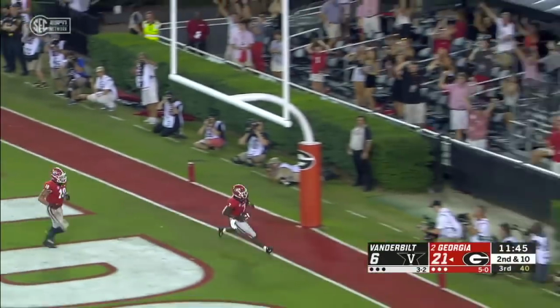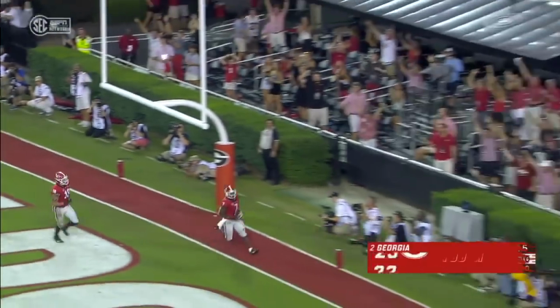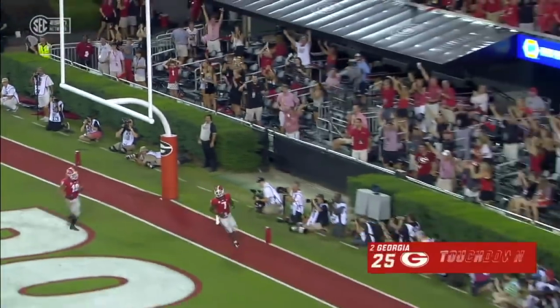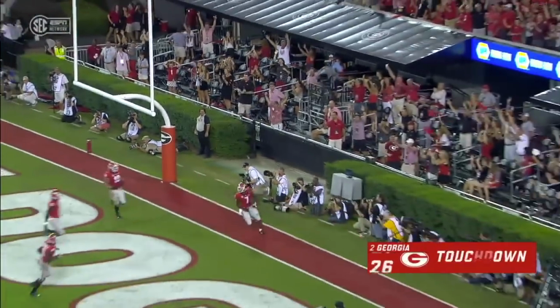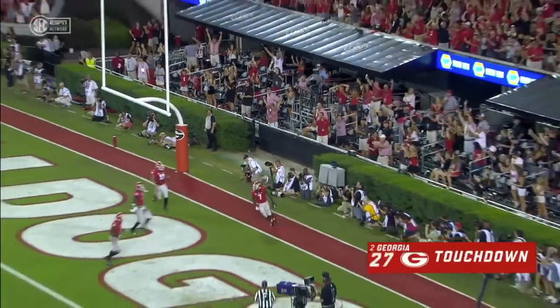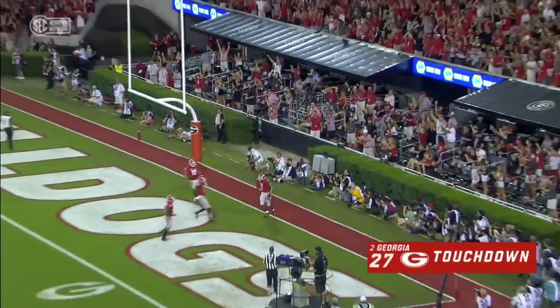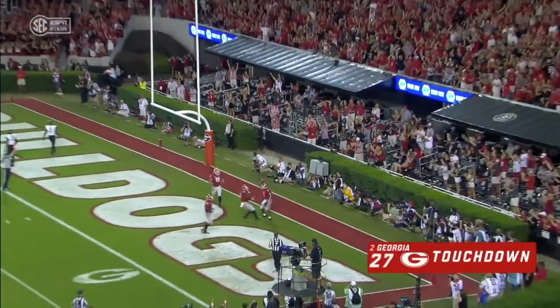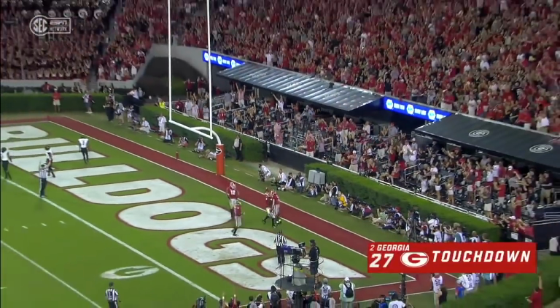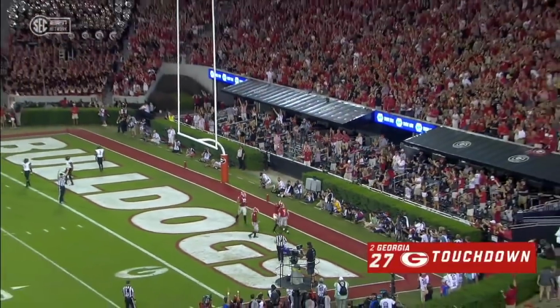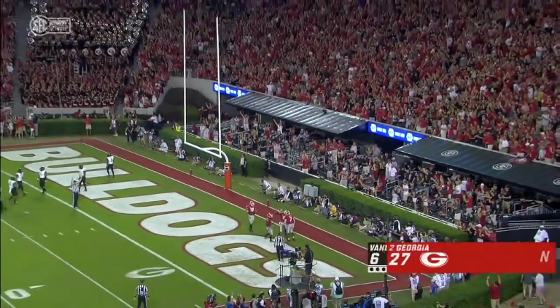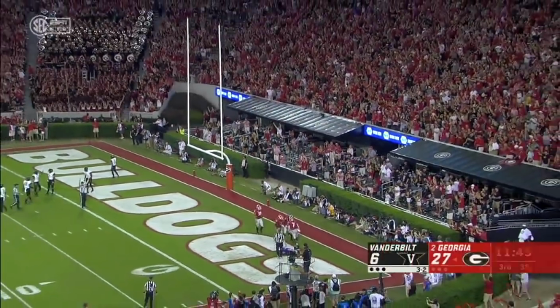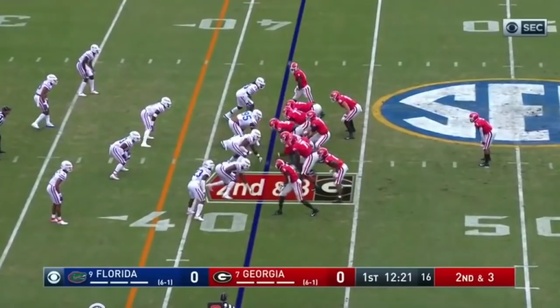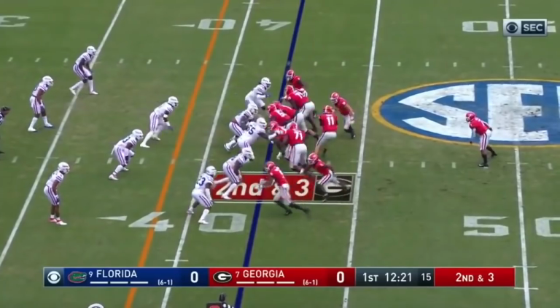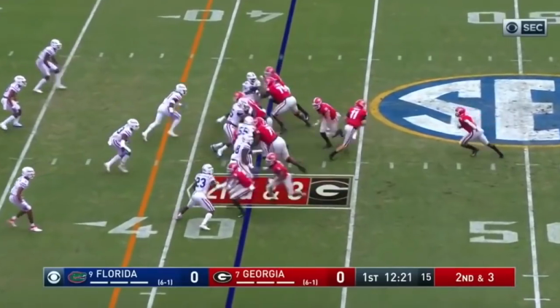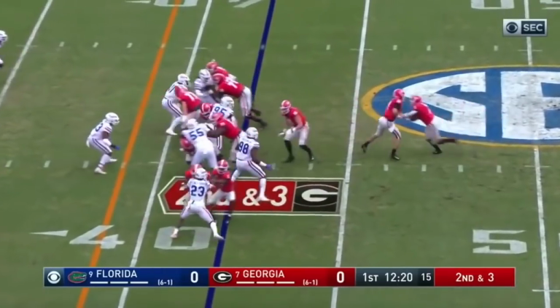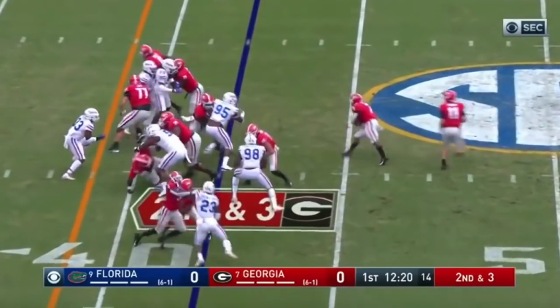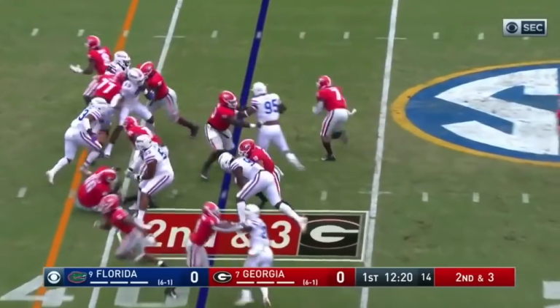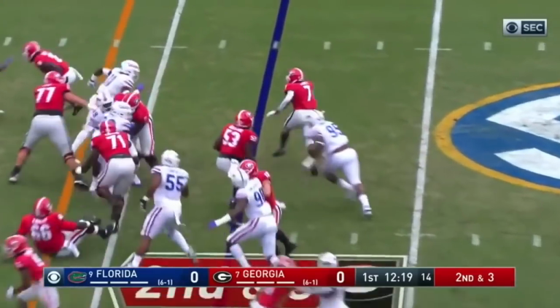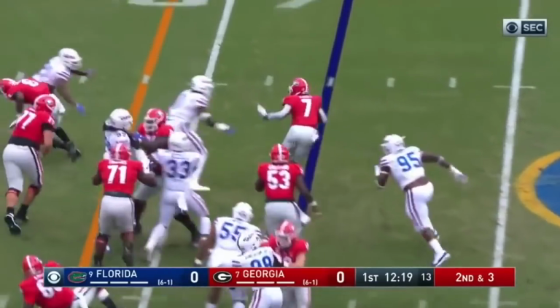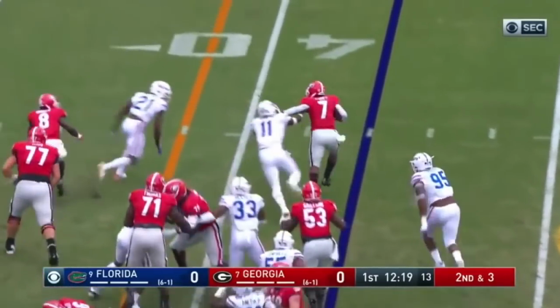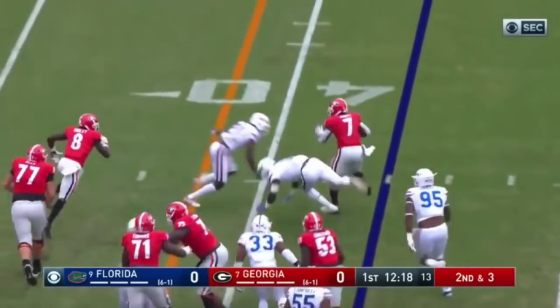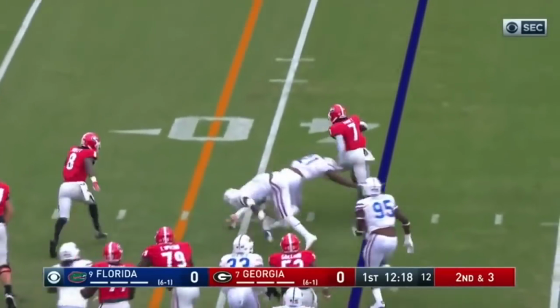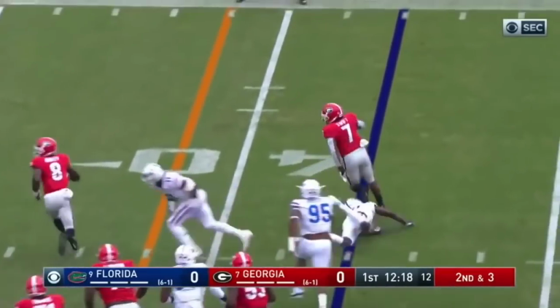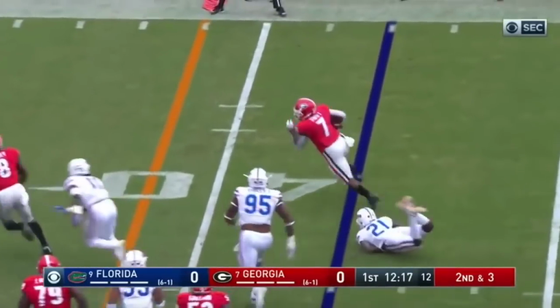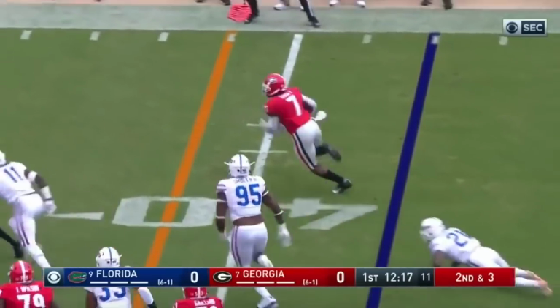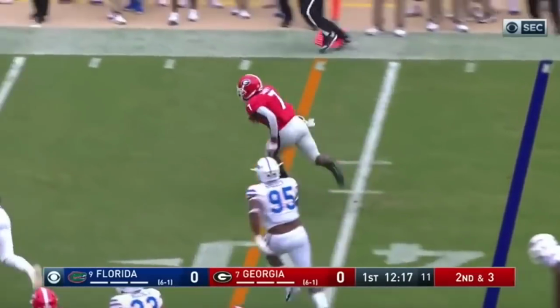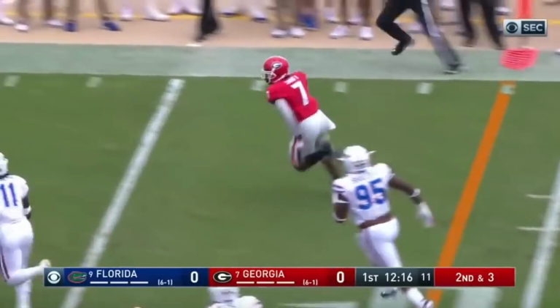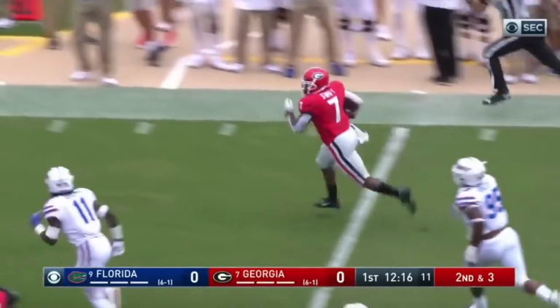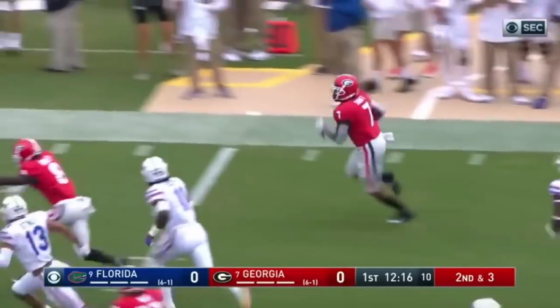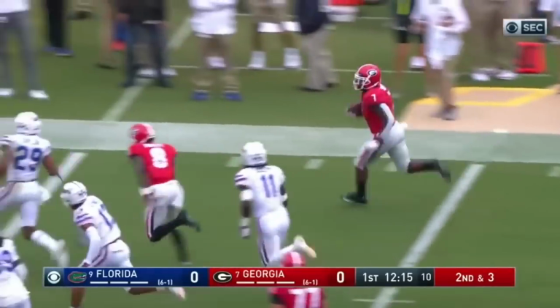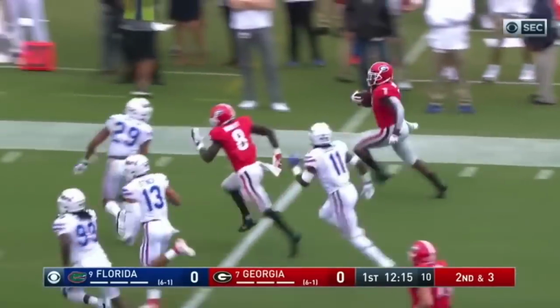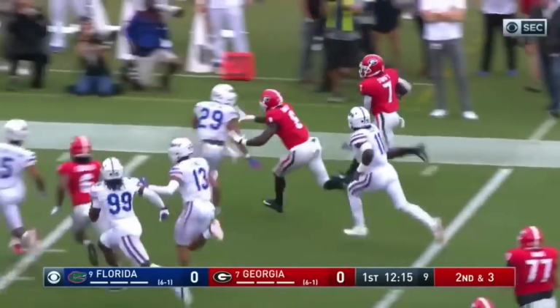DeAndre Swift weaves his way to a 35-yard gain. Swift will take his spot and Swift cuts it outside — a stiff arm — and now he's got the edge and he's got the speed.